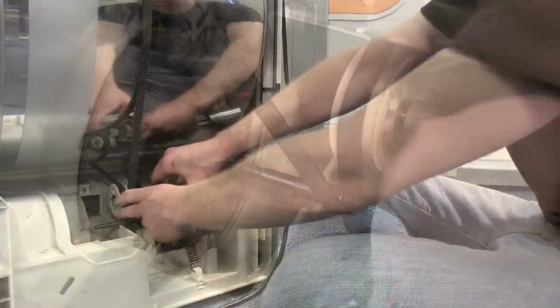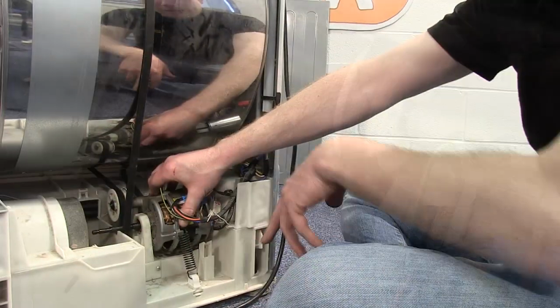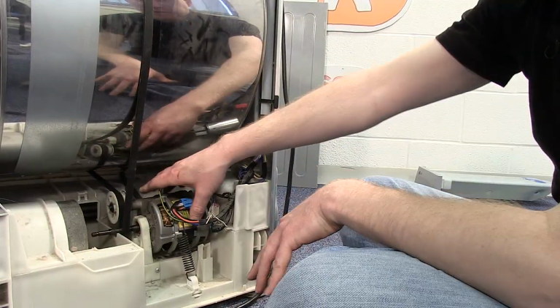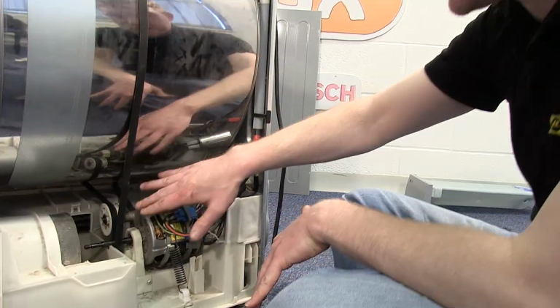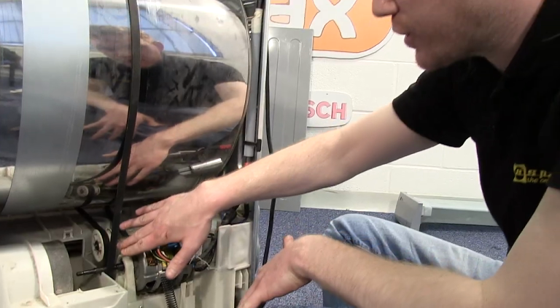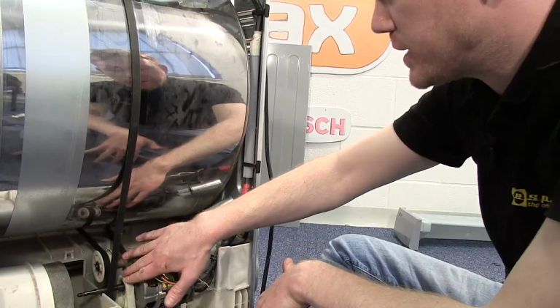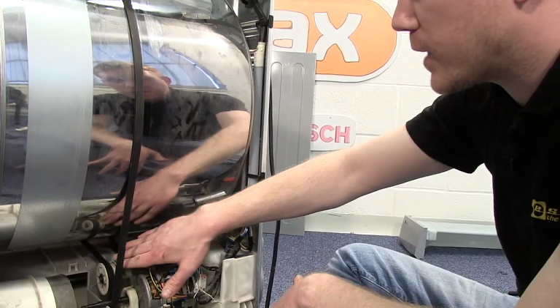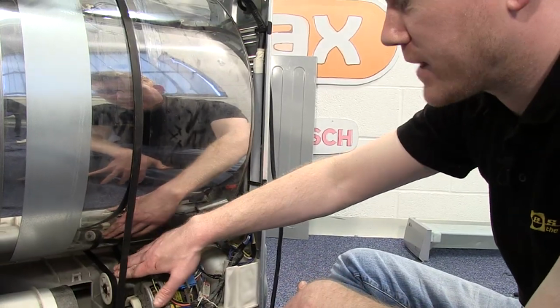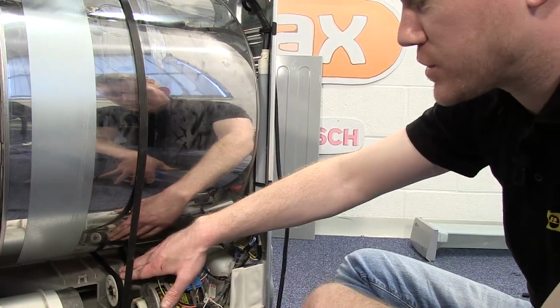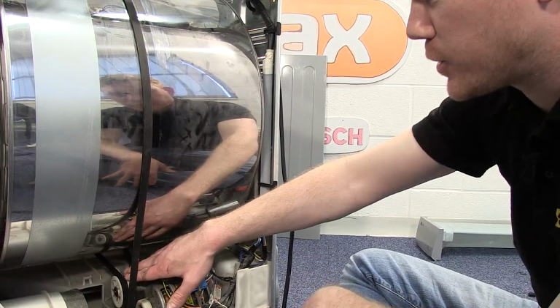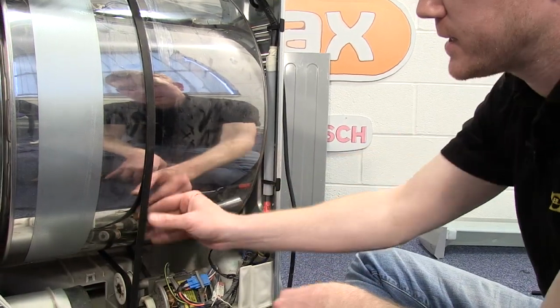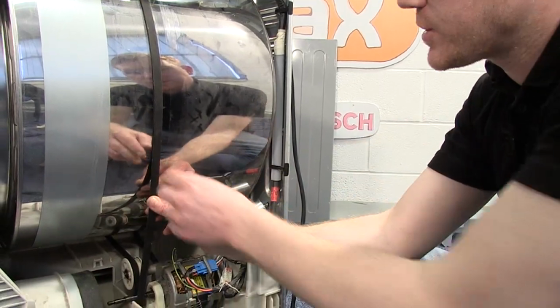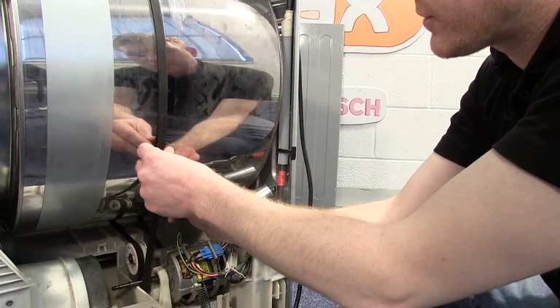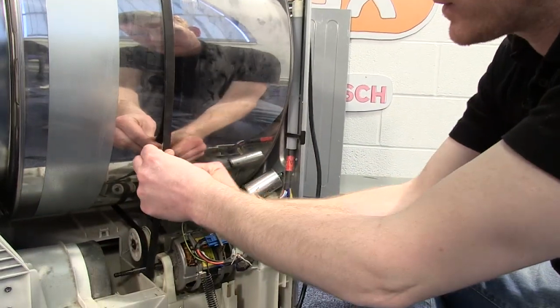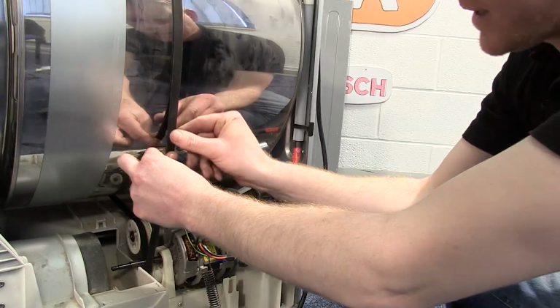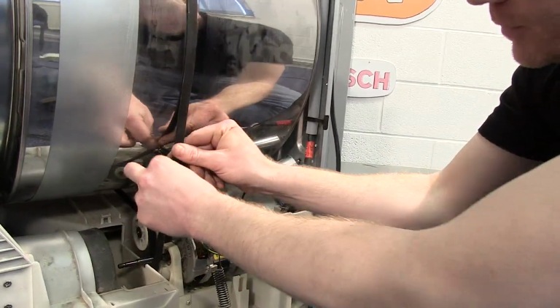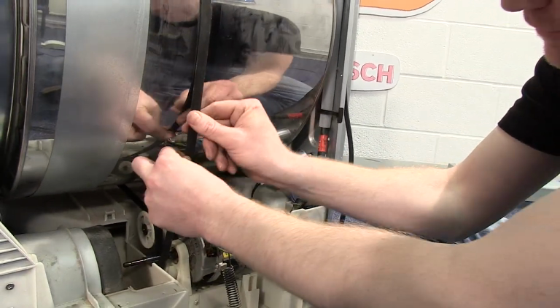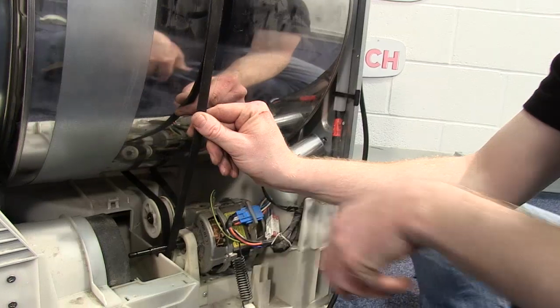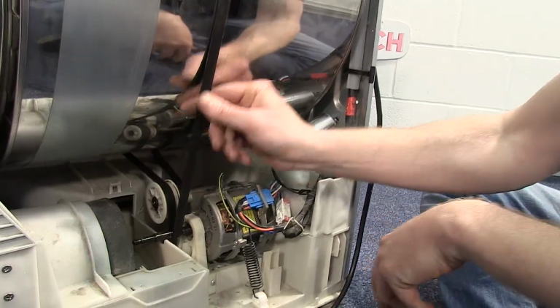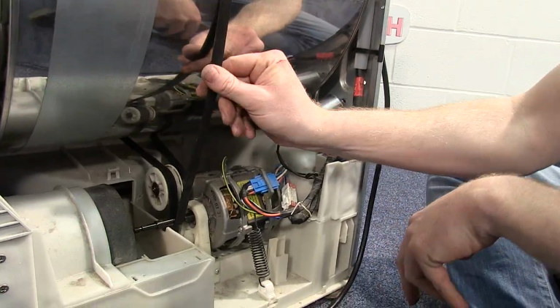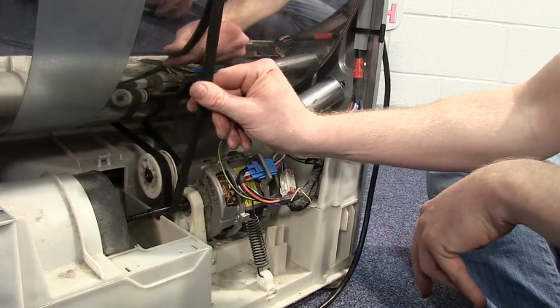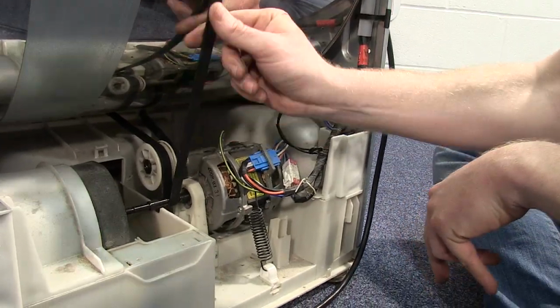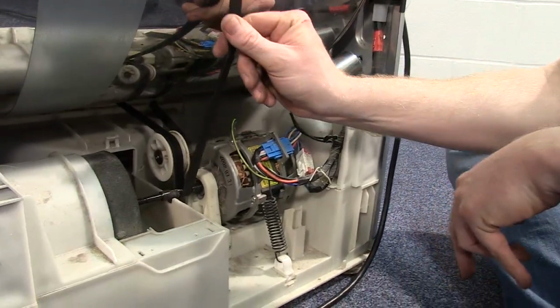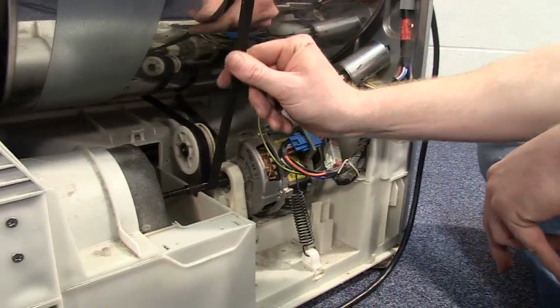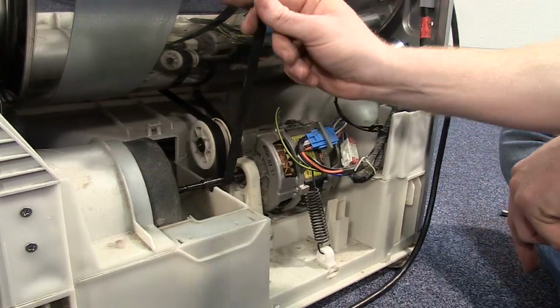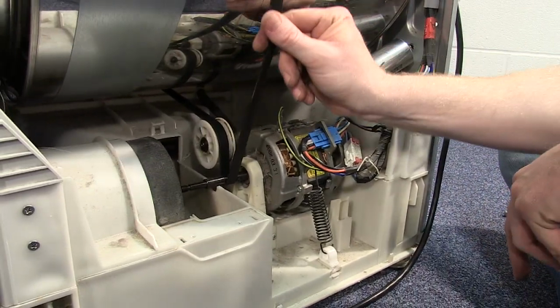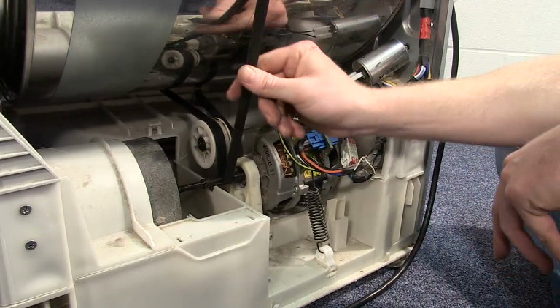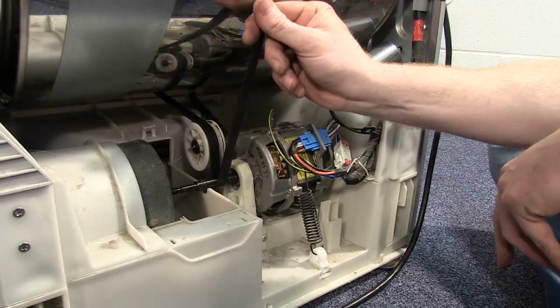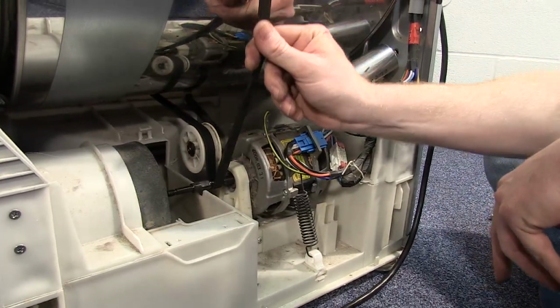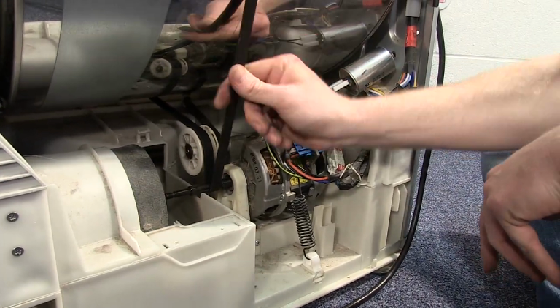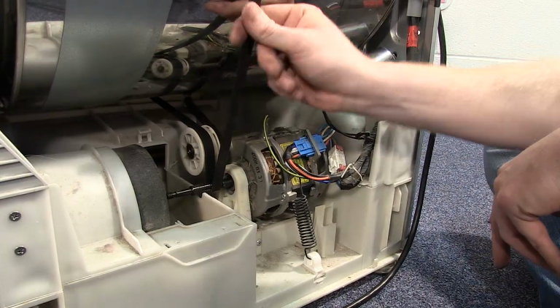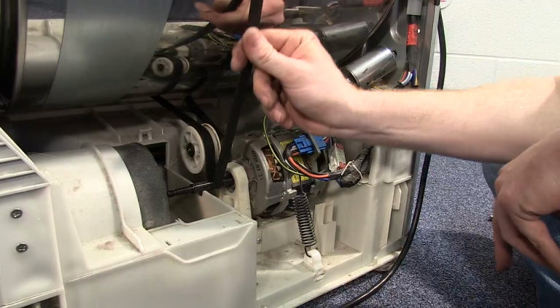Now the belt is in position on the spindle and the tensioner pulley — just give the belt a couple of turns to make sure that the grooves in the belt match up with the grooves on the spindle.